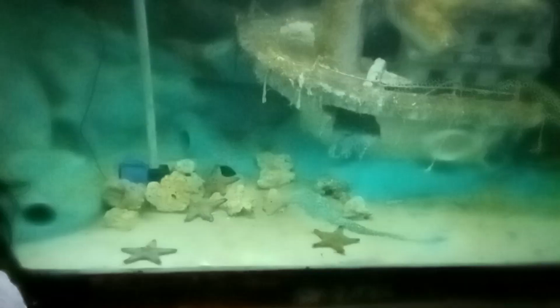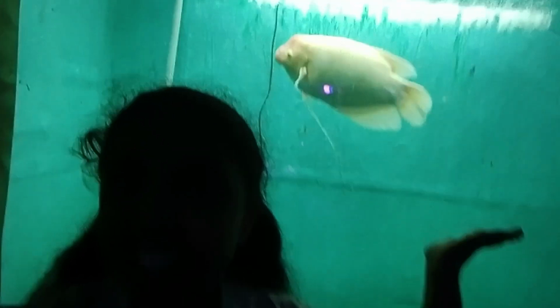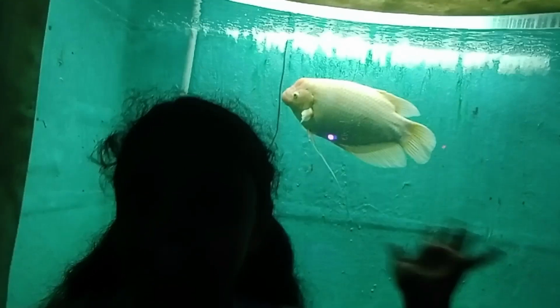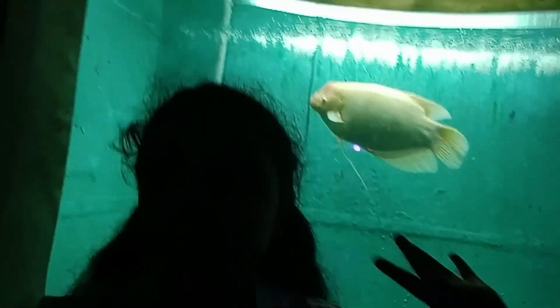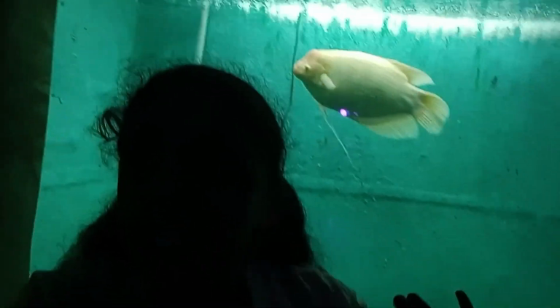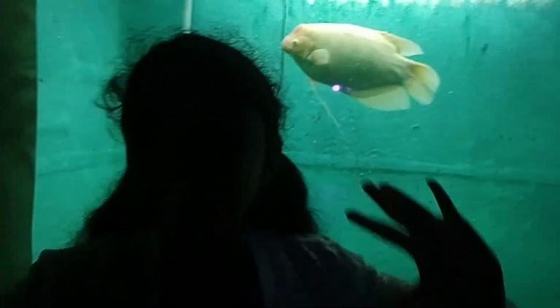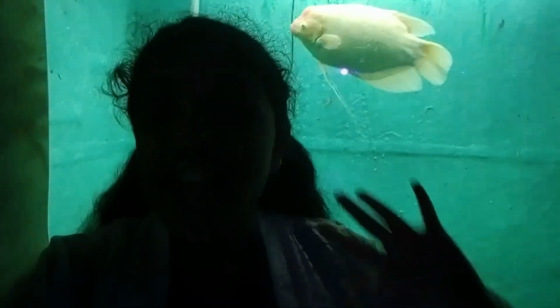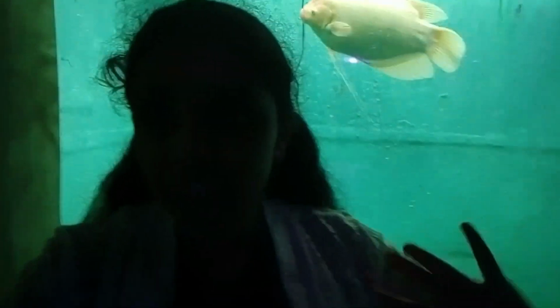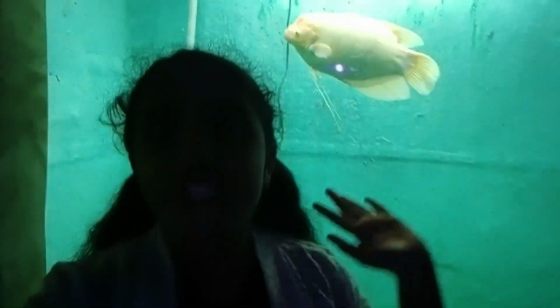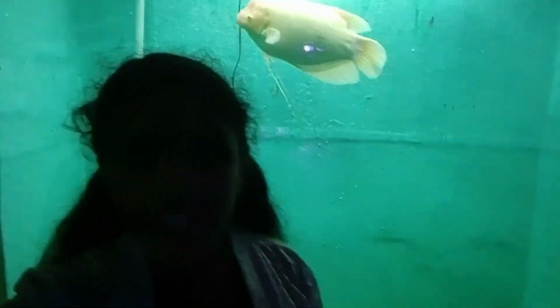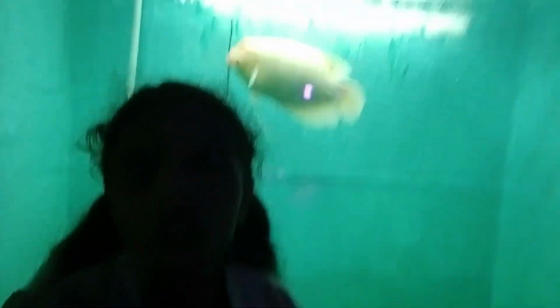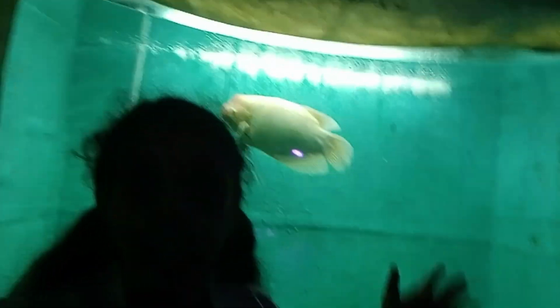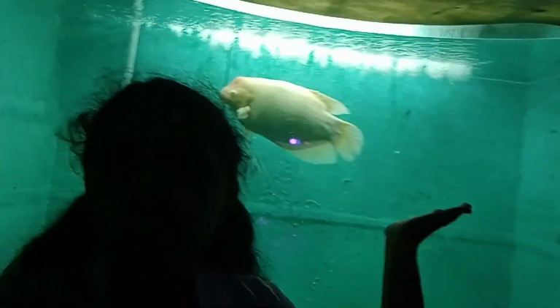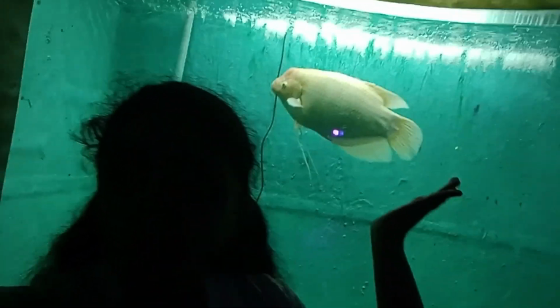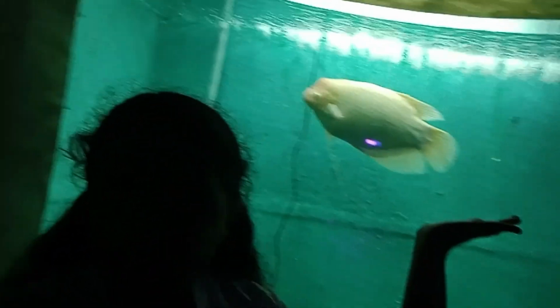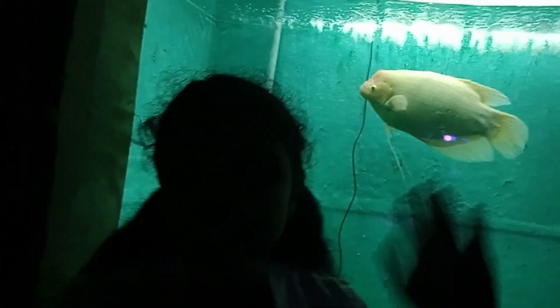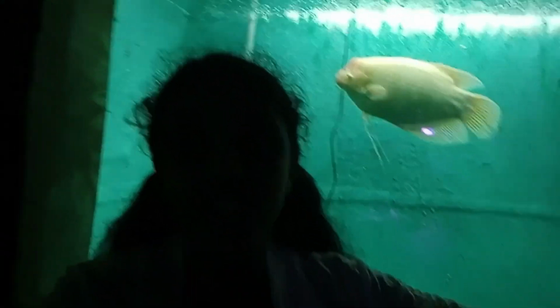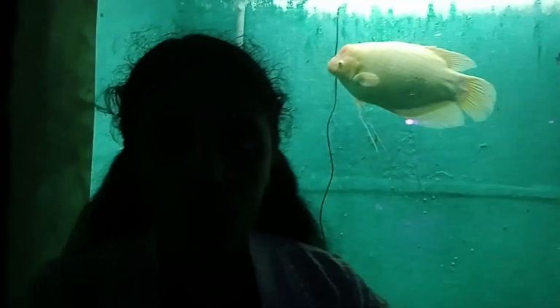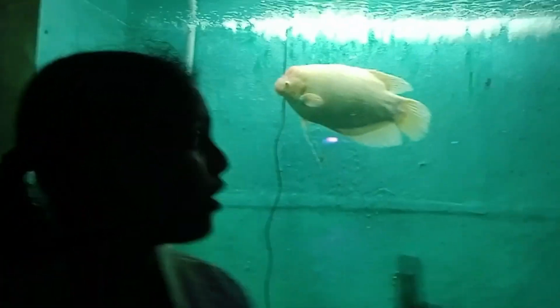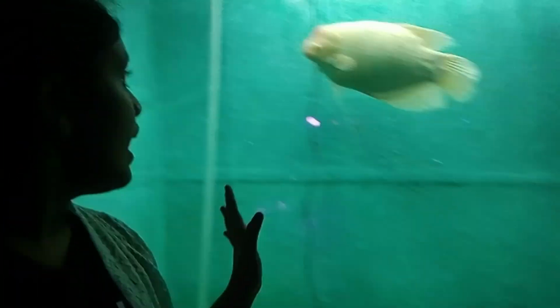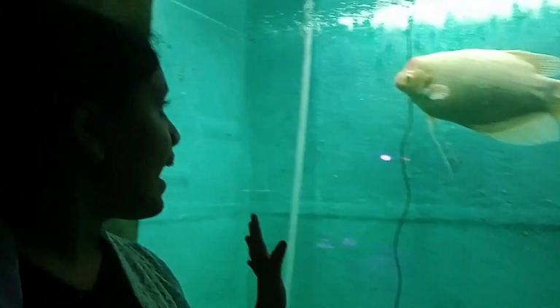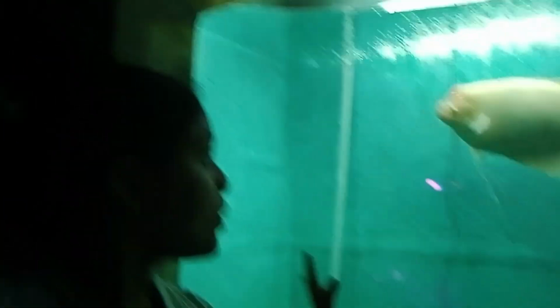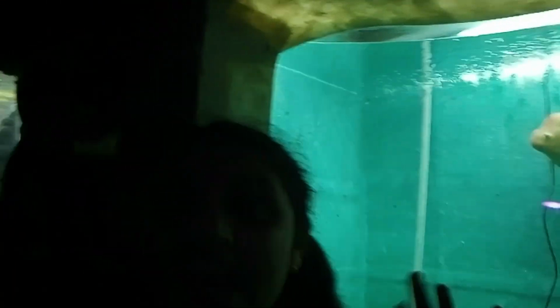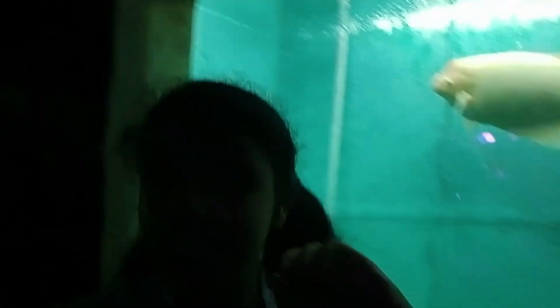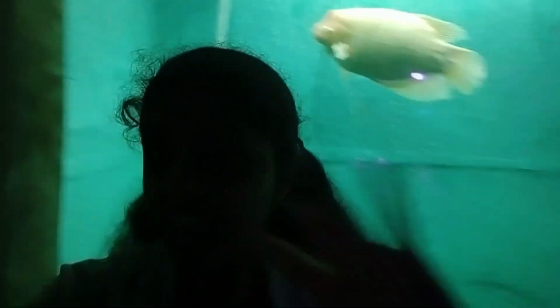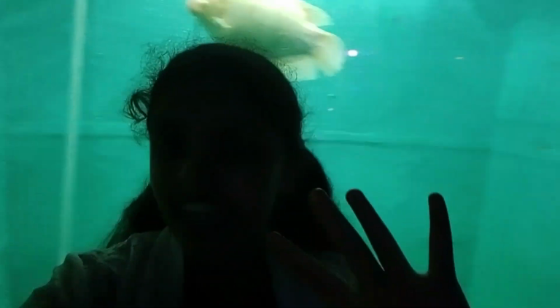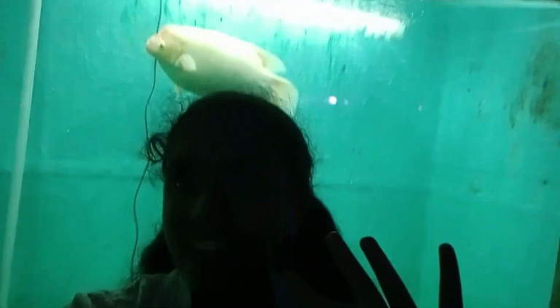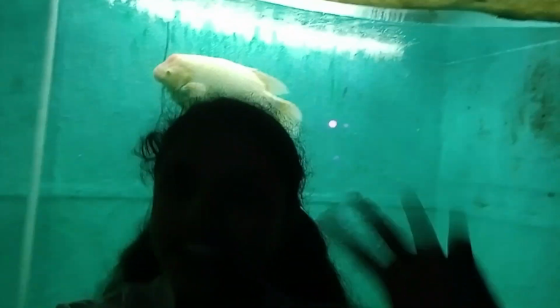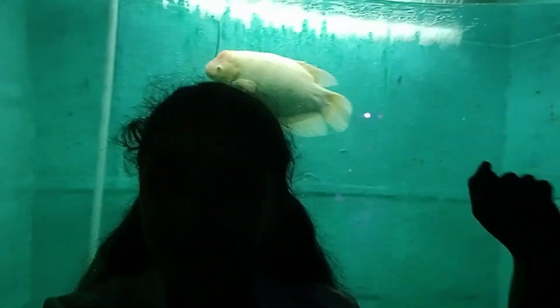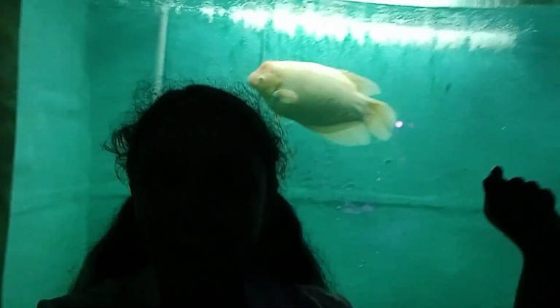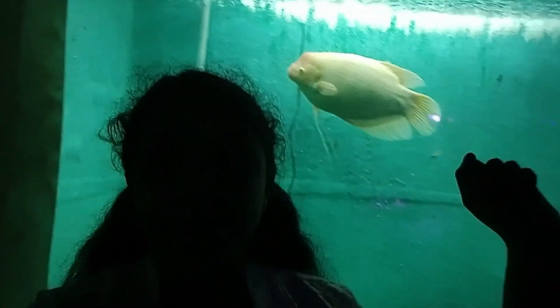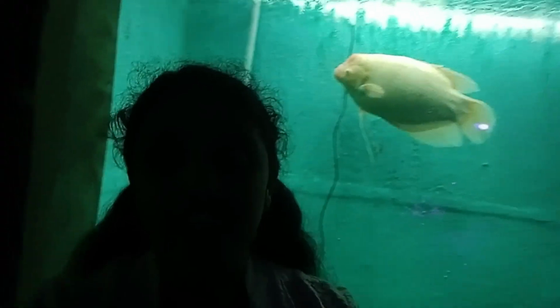This is the Red Eye Albino Giant Gourami and it's so large, it's so cute — and those eyes are red in color. I guess that's why its name is Red Eye!